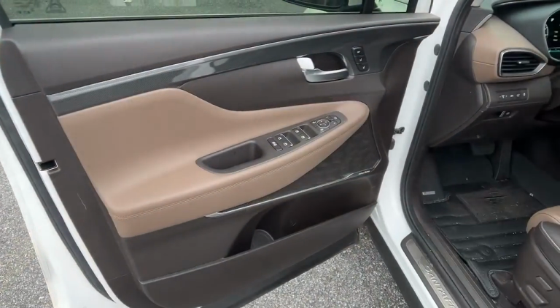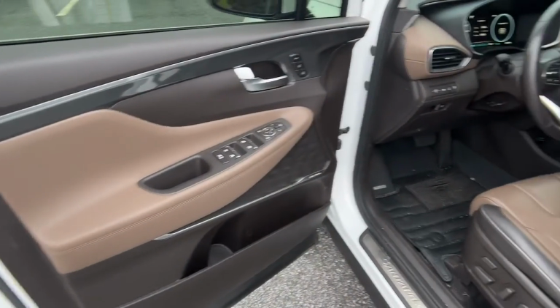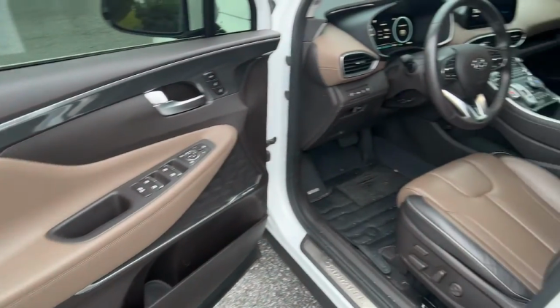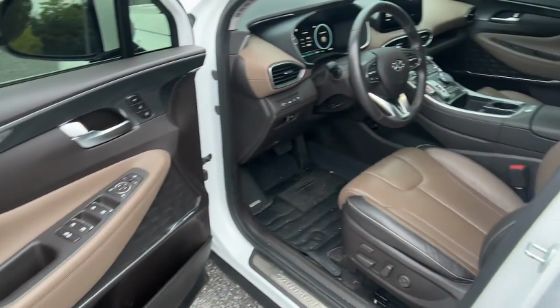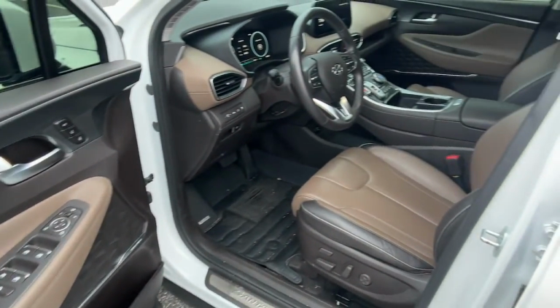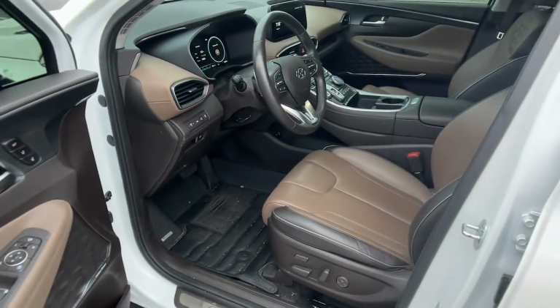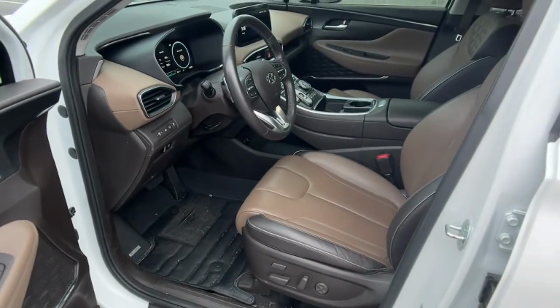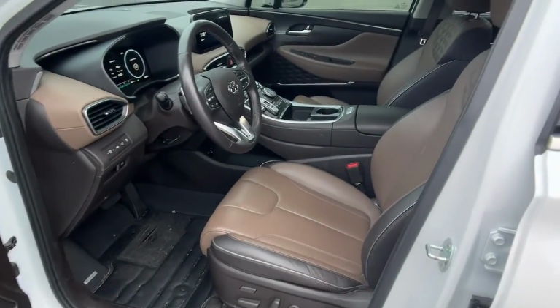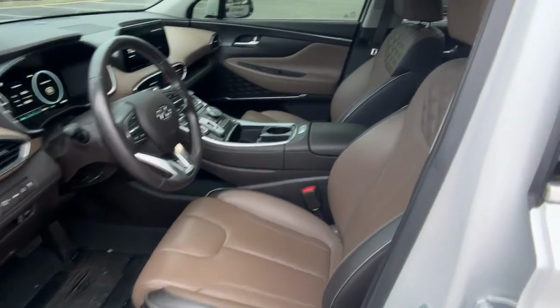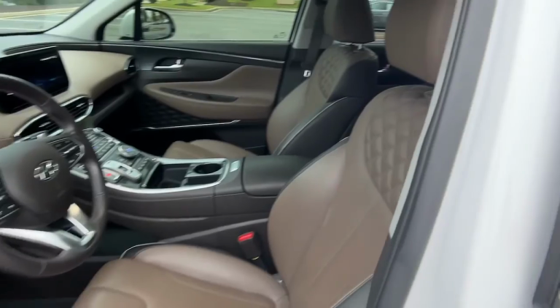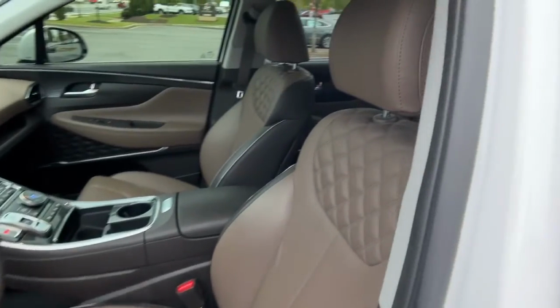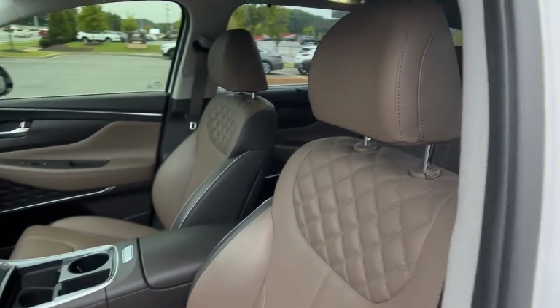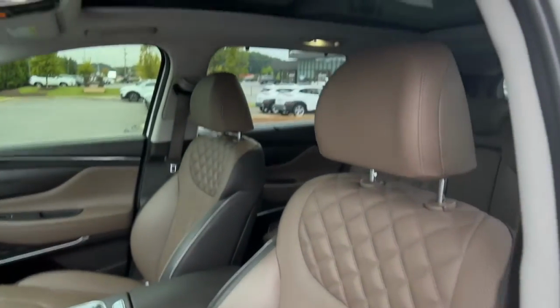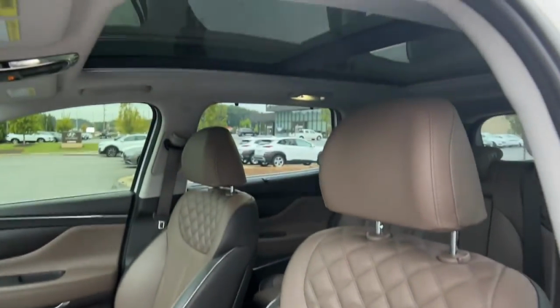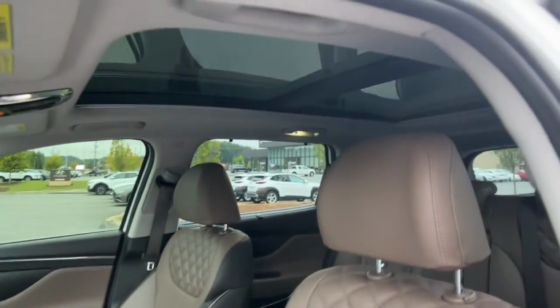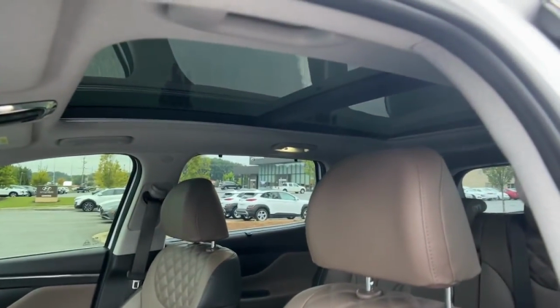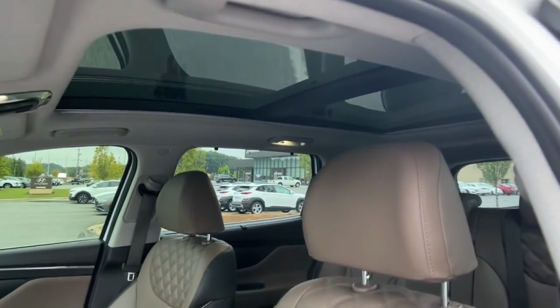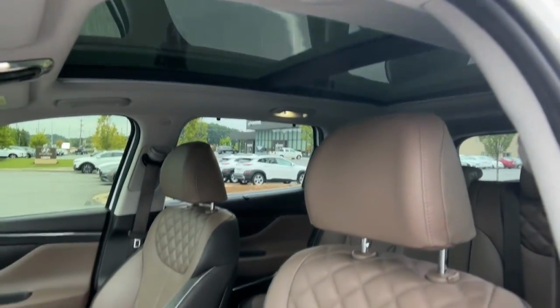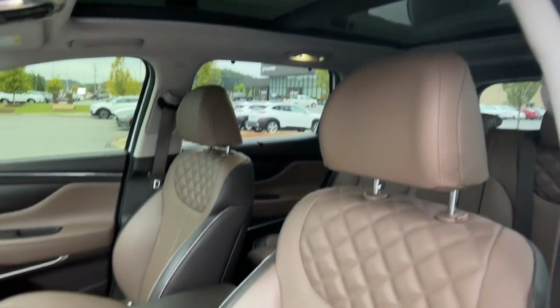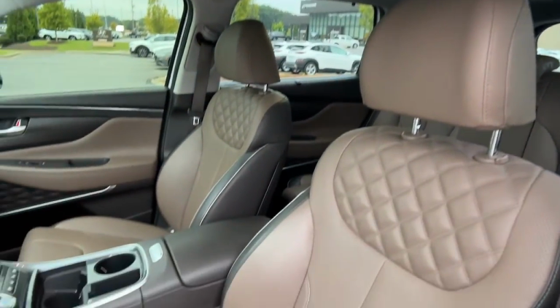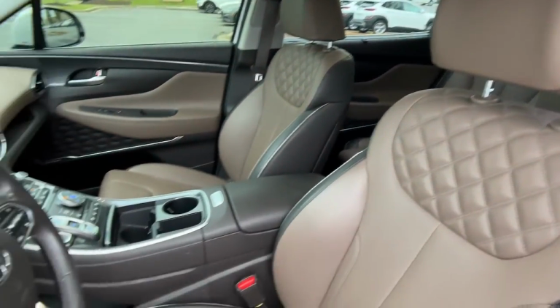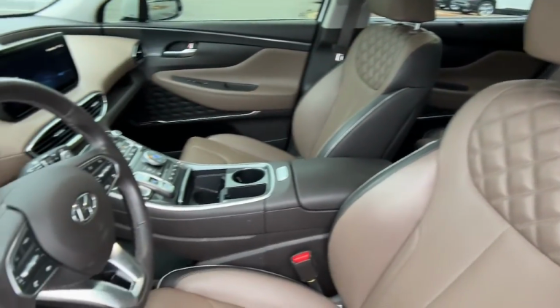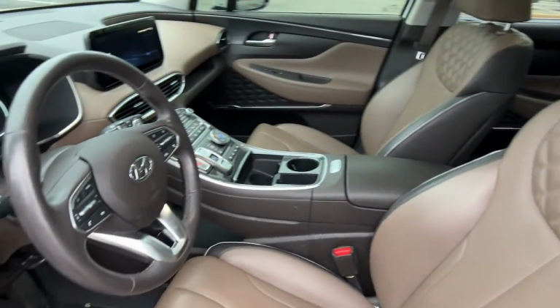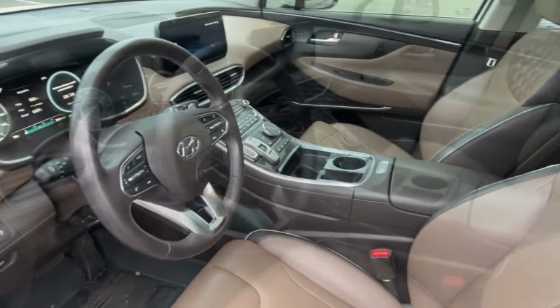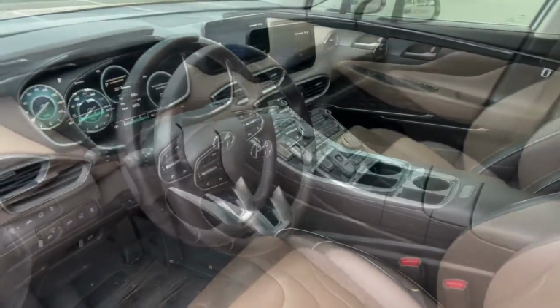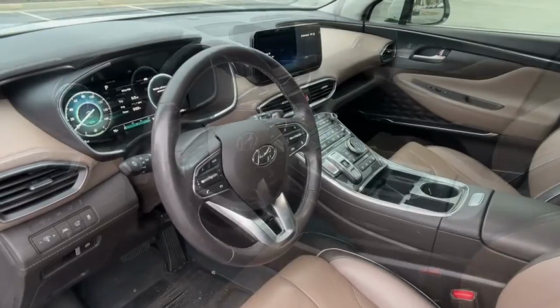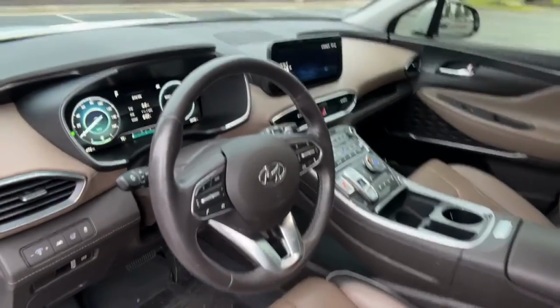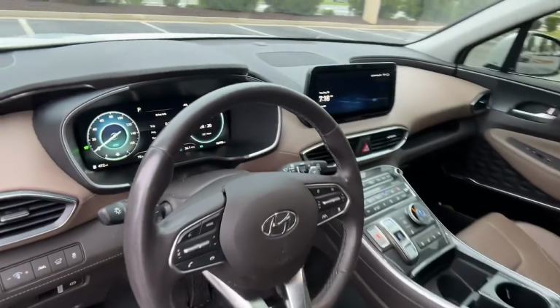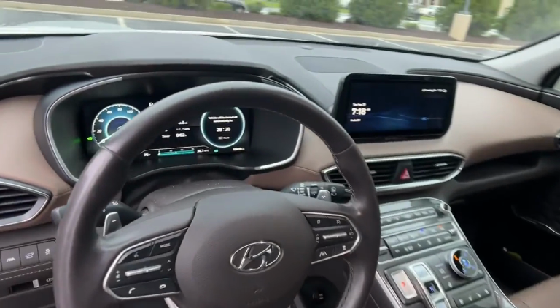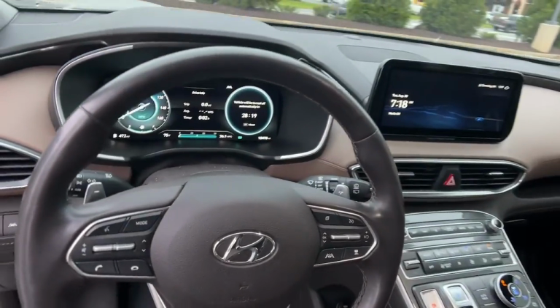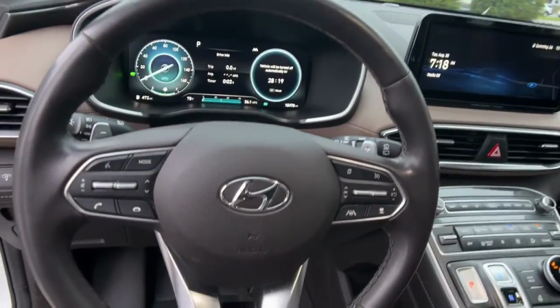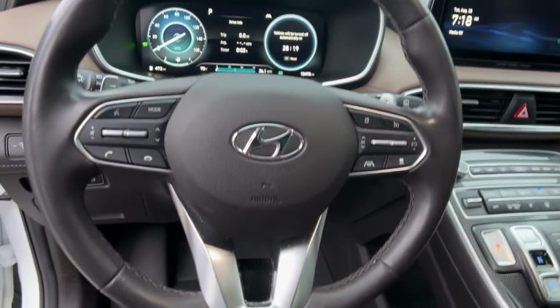Make getting from point A to point B a thing of beauty in this refined and capable Santa Fe. Come in for a fun and easy test drive. Our team will make it the best part of your day.